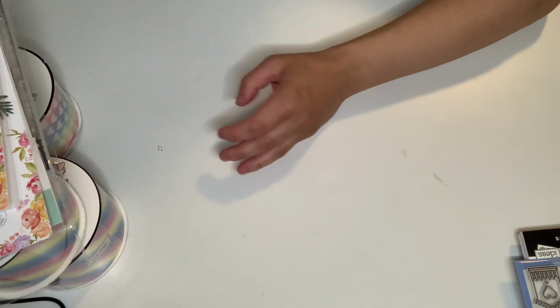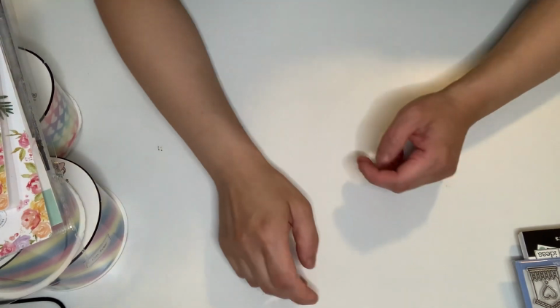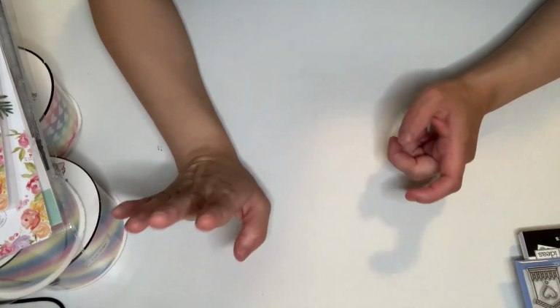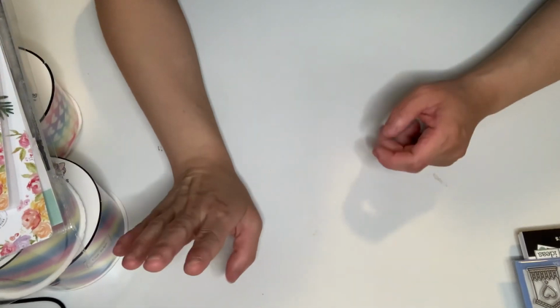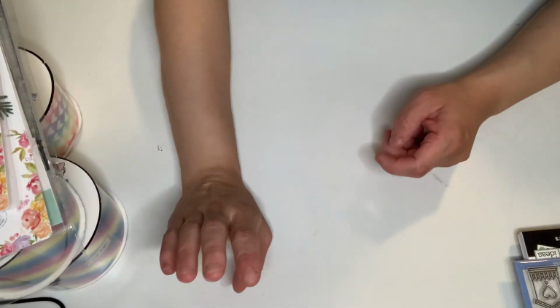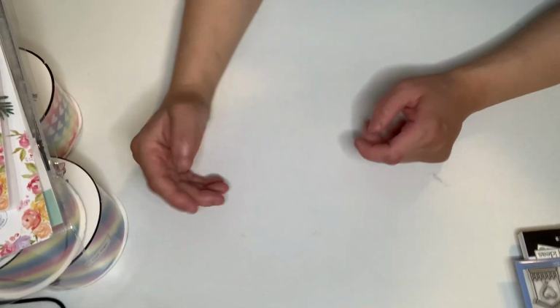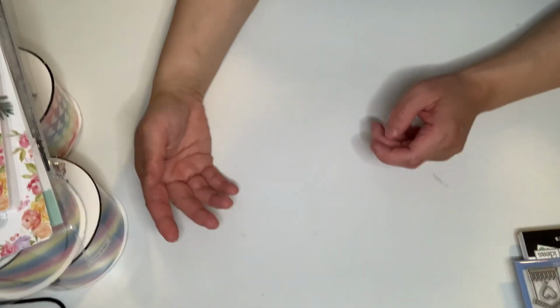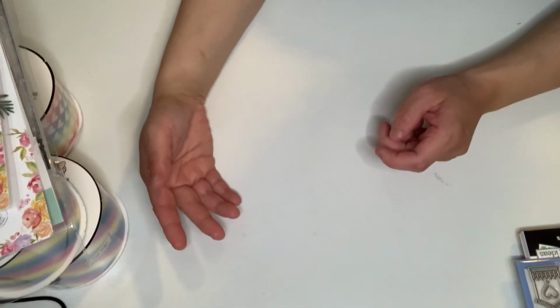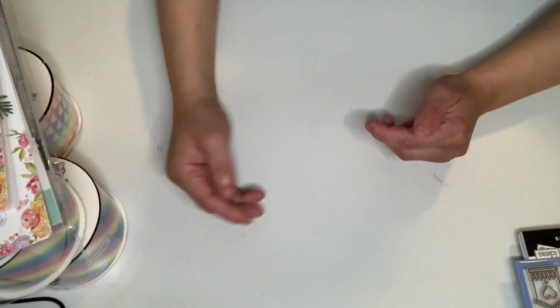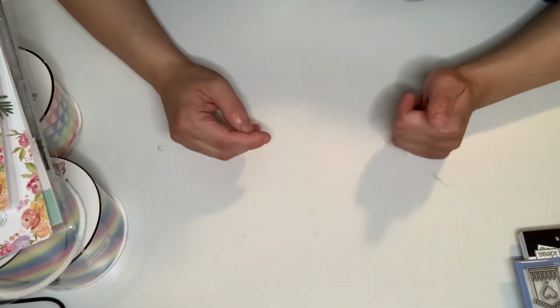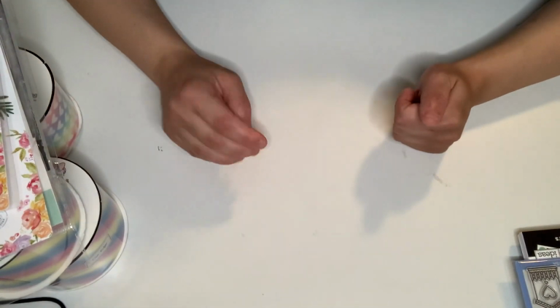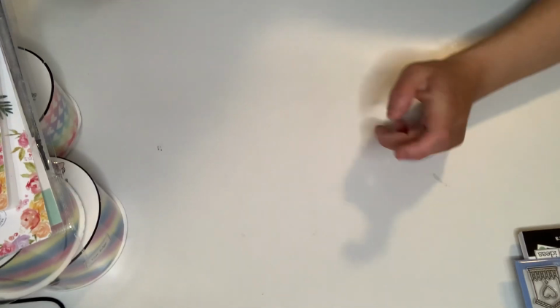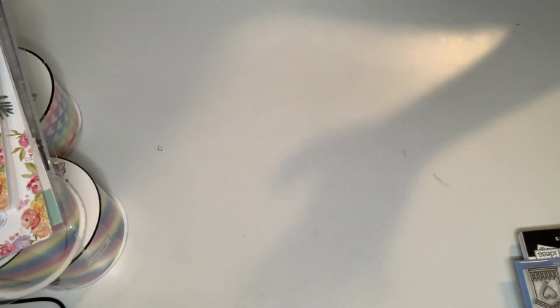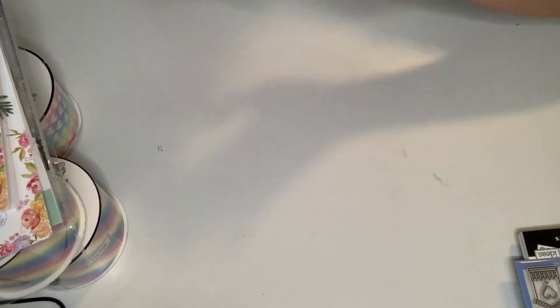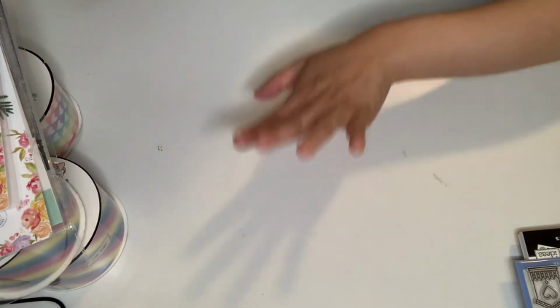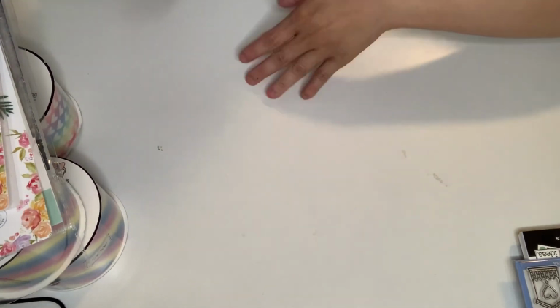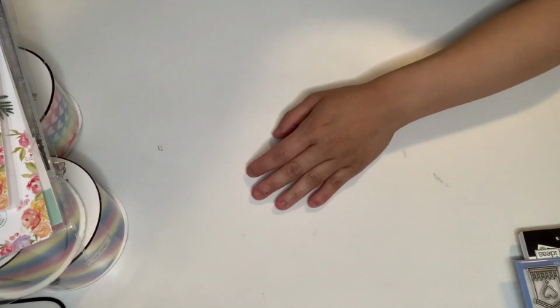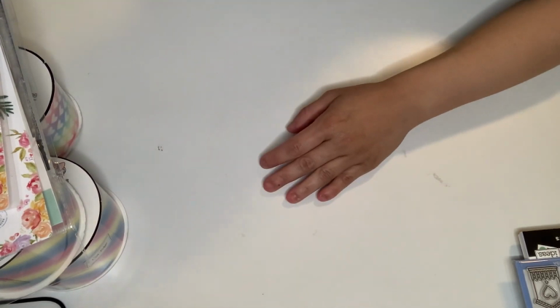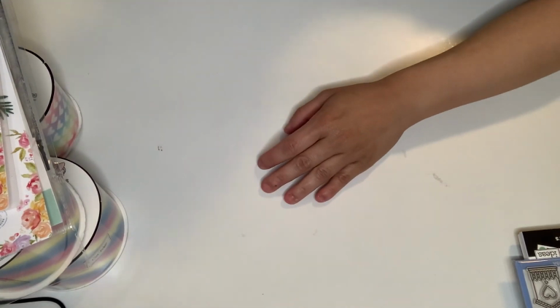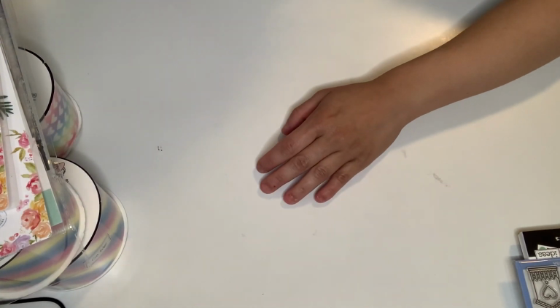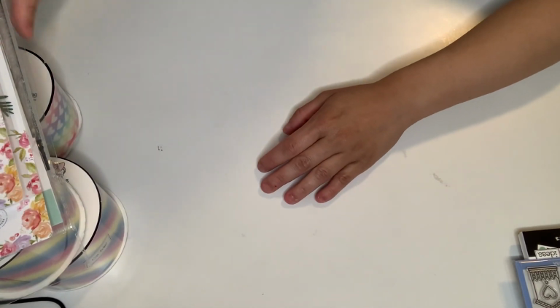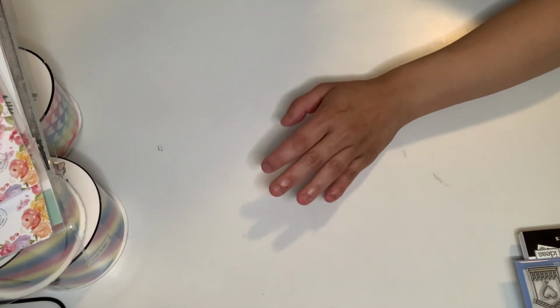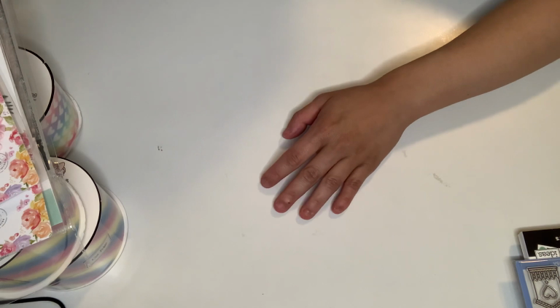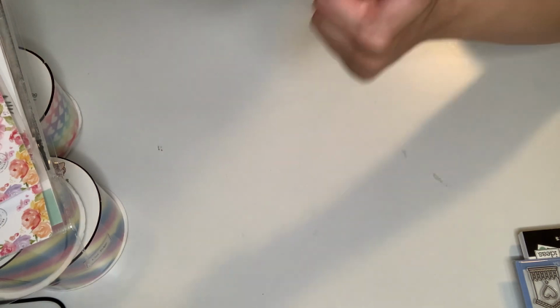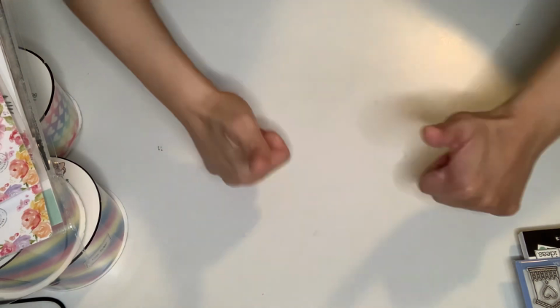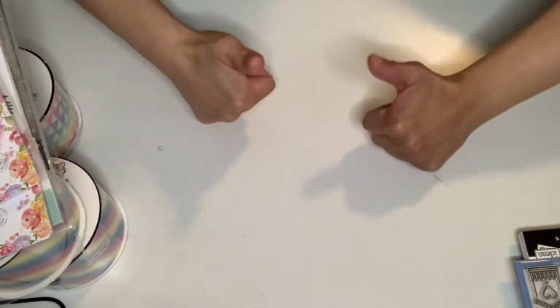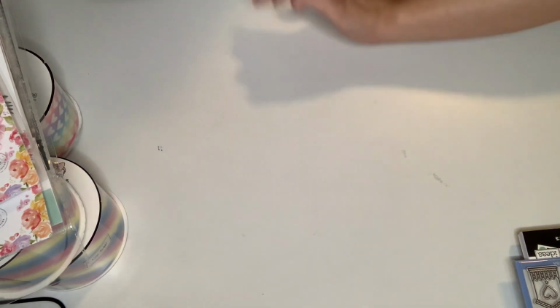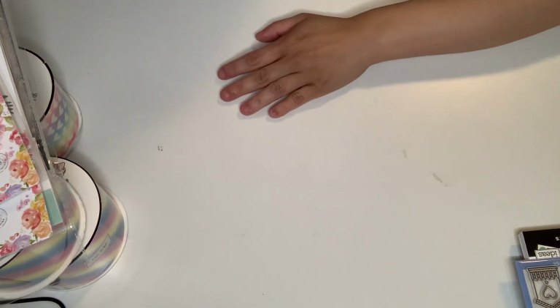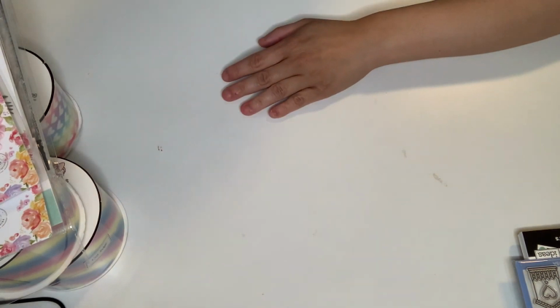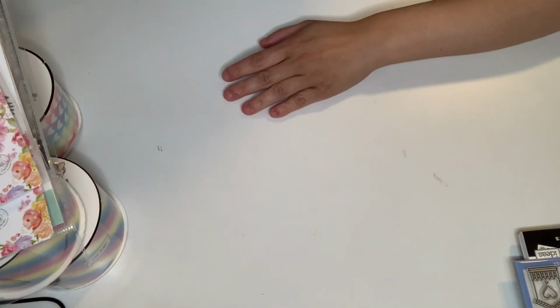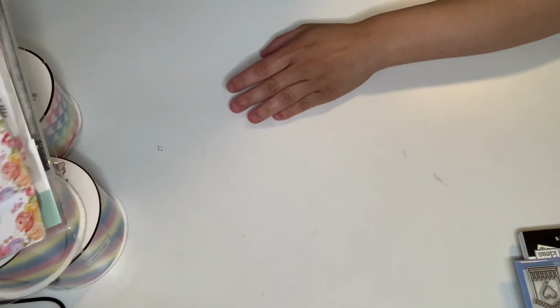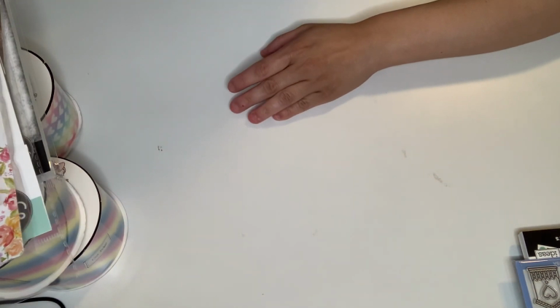This is going to be my last round — my second Hobby Lobby clearance haul. This is all clearance. I was happy, I did really well — $36. Yes. I'm going to show you the big one last.